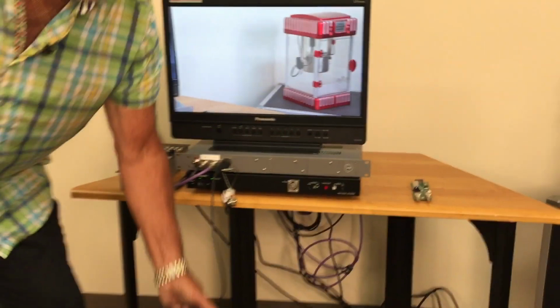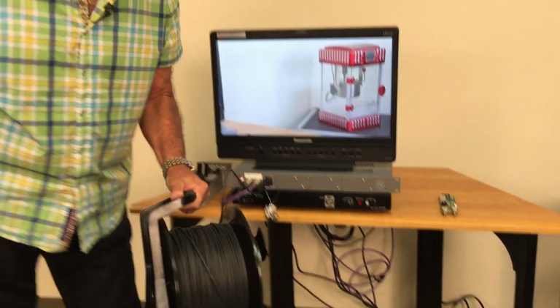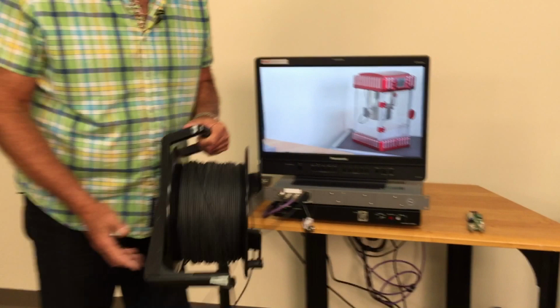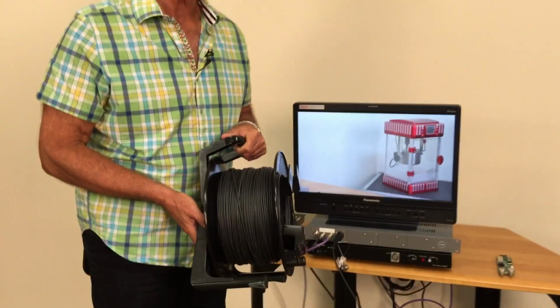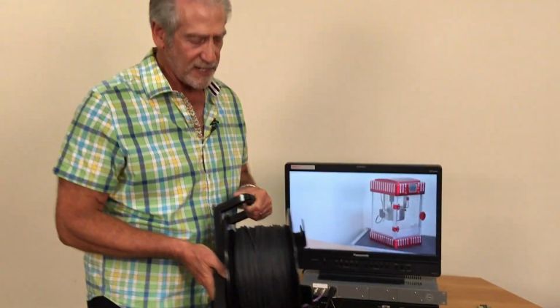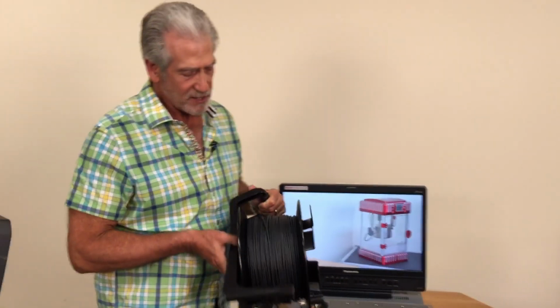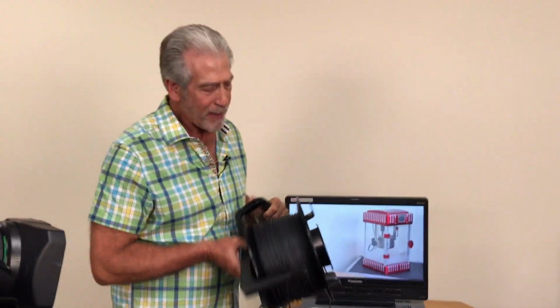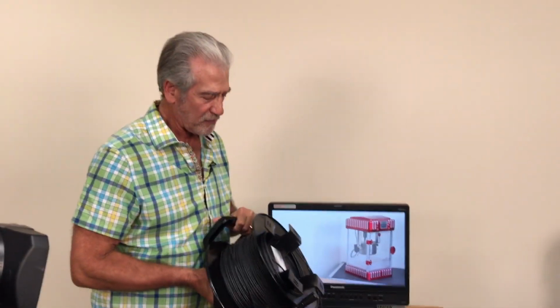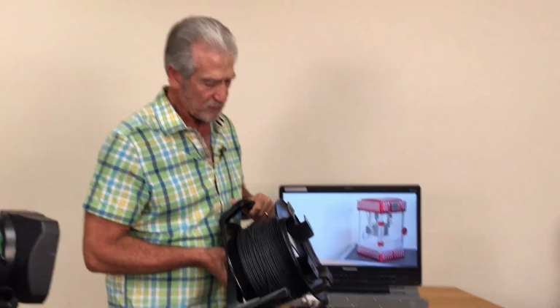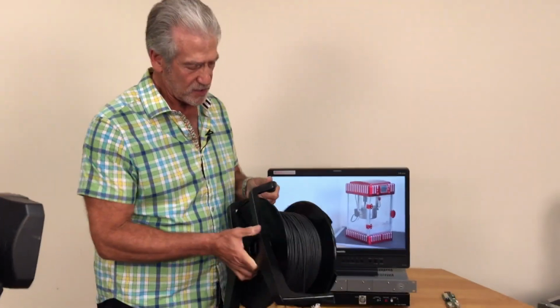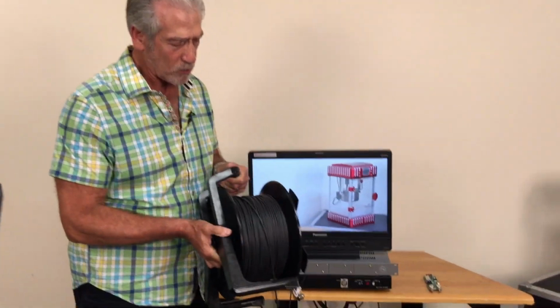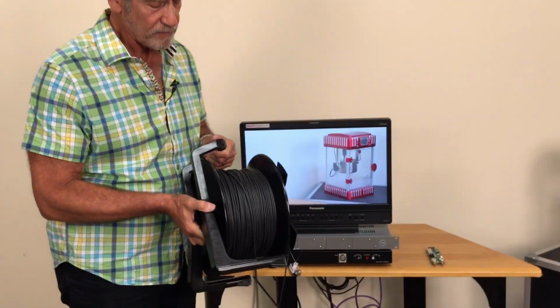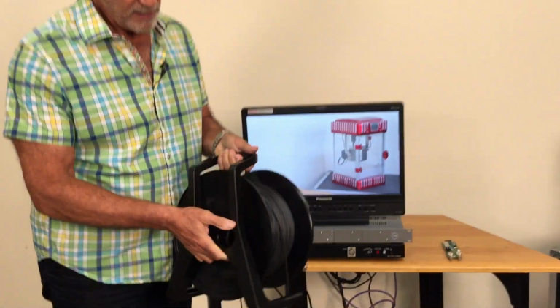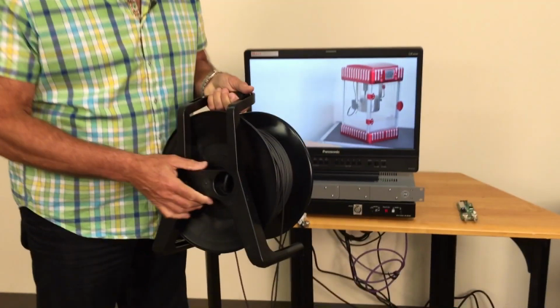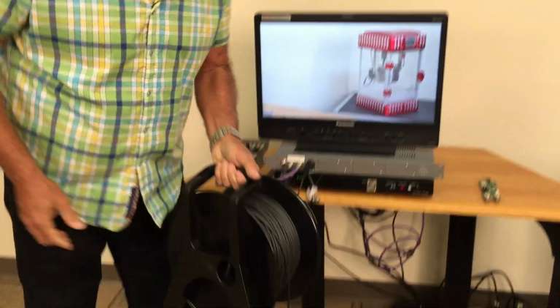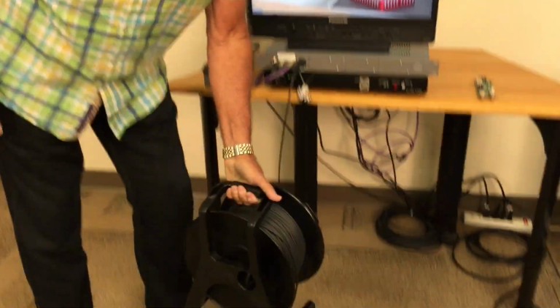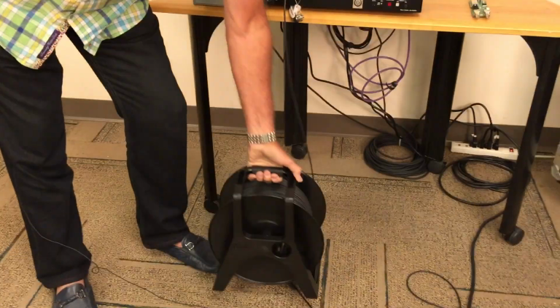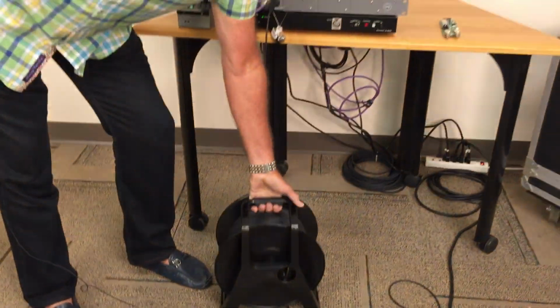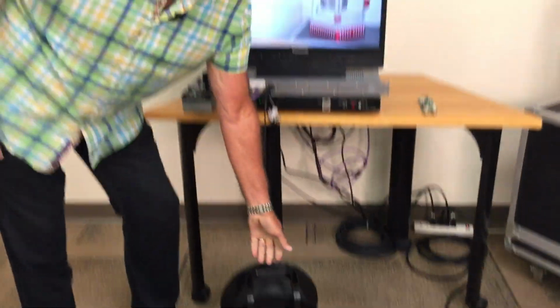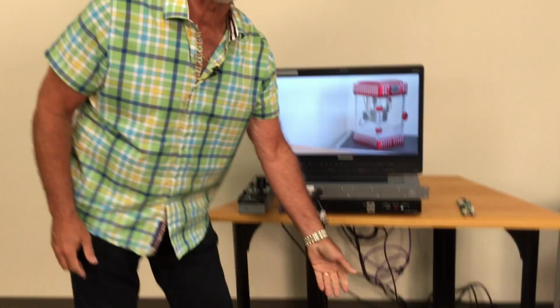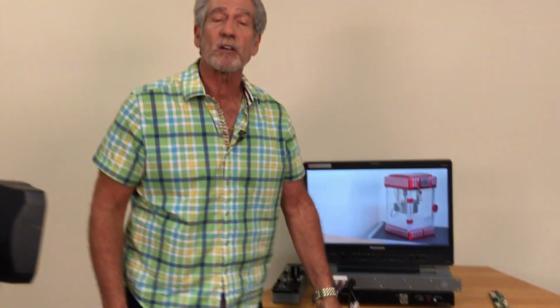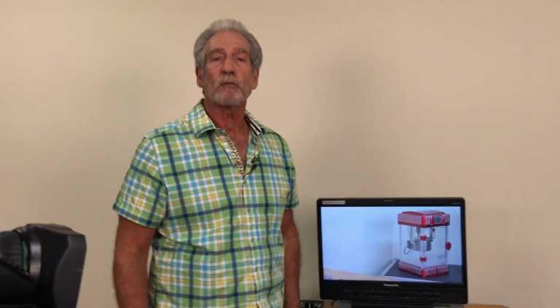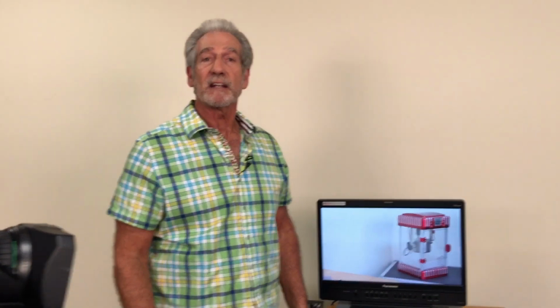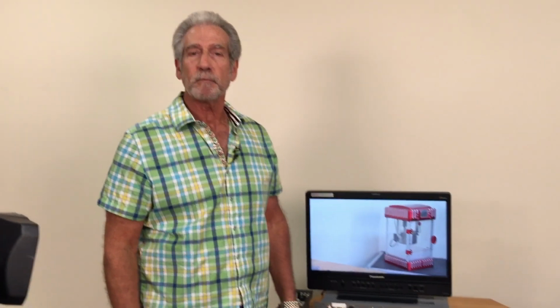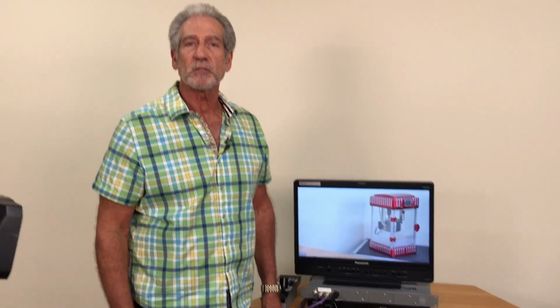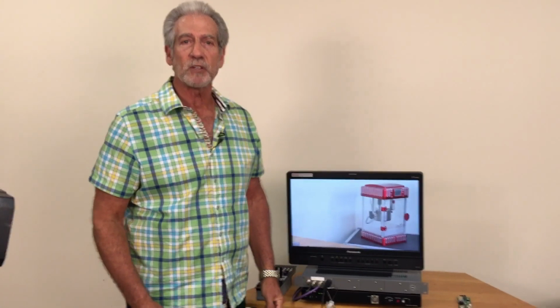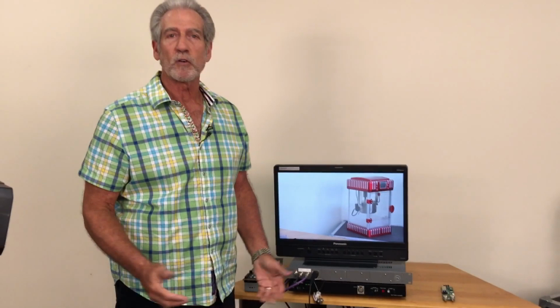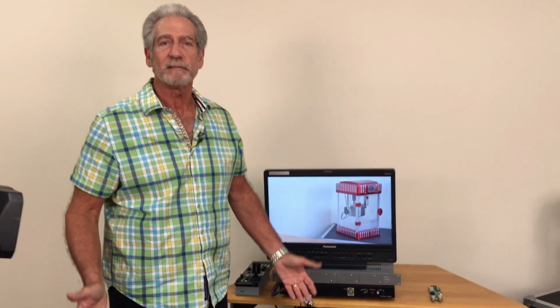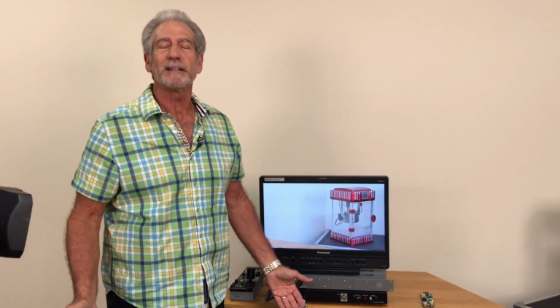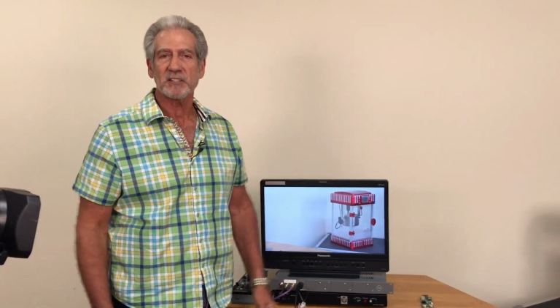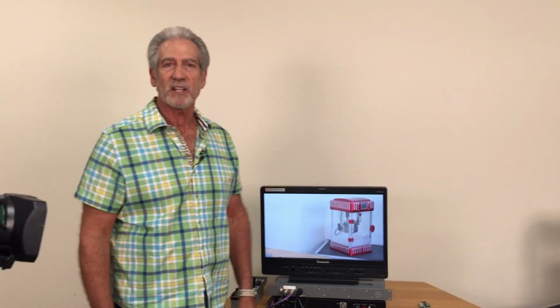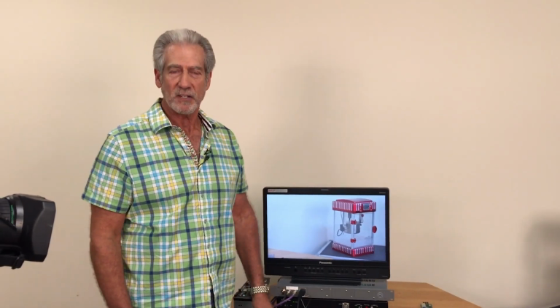Here we're demonstrating it with 500 feet — notice how compact that 500 feet is on this small reel. We have cables that are up to 2,000 feet, and if you have to go longer than that, we've got inline couplers to enable you to go virtually unlimited distances at your venues.